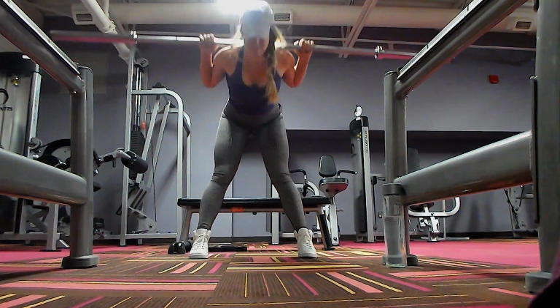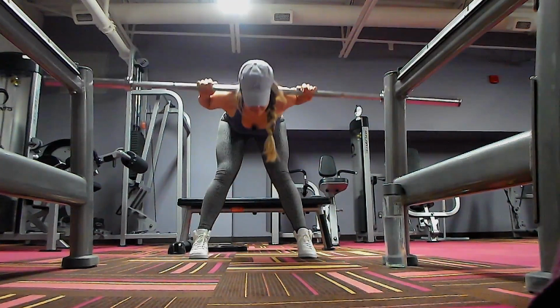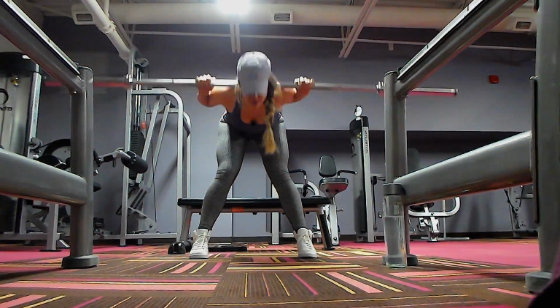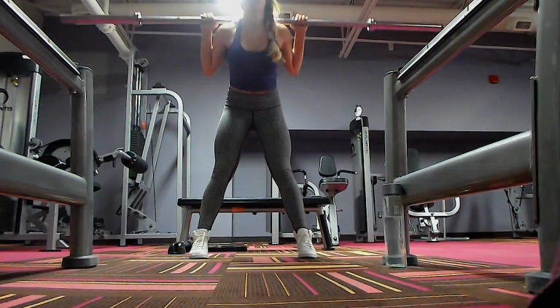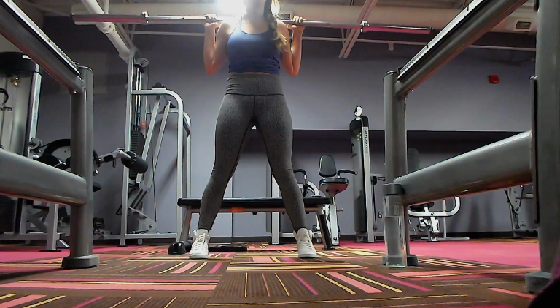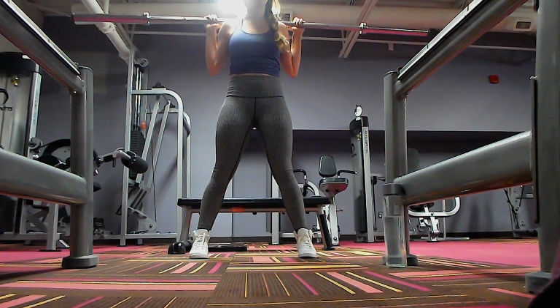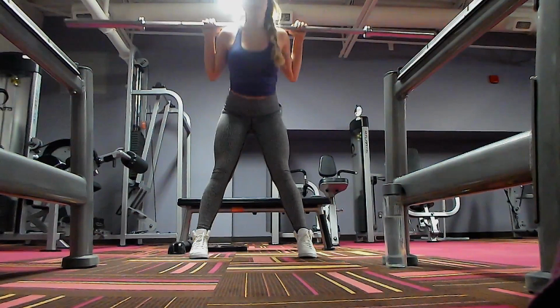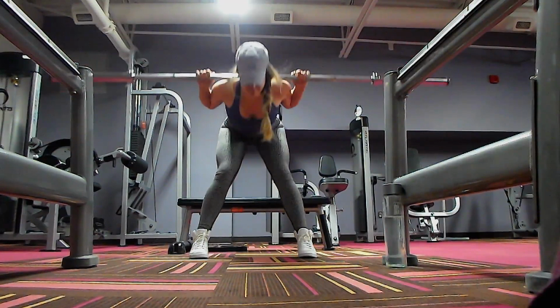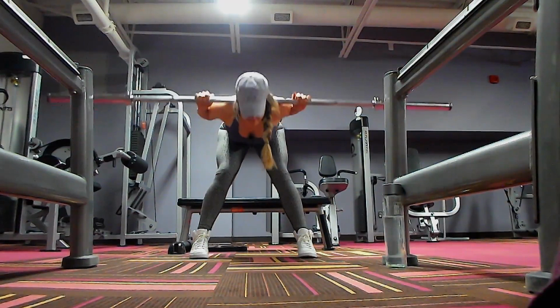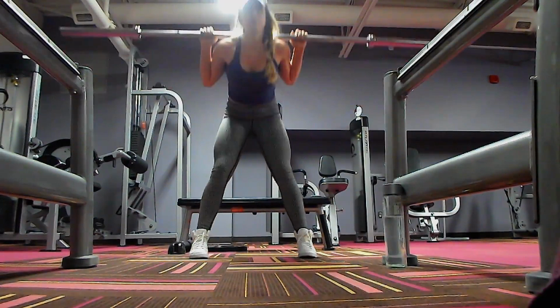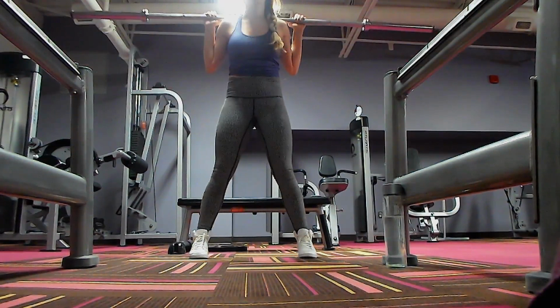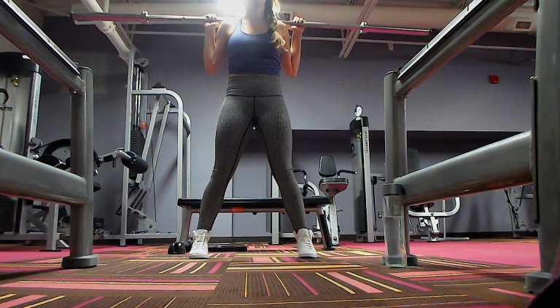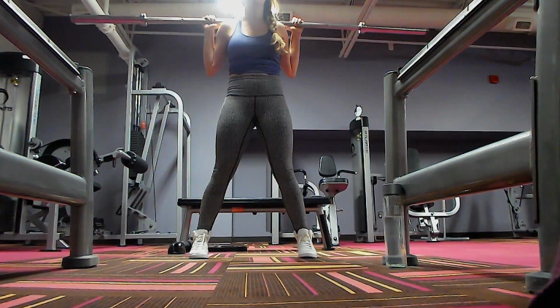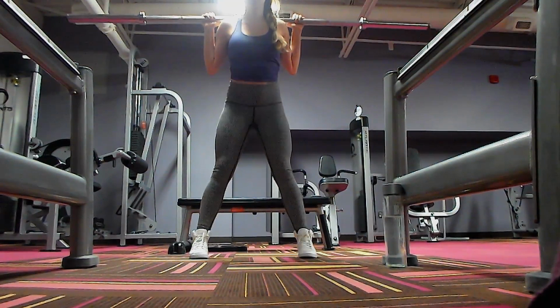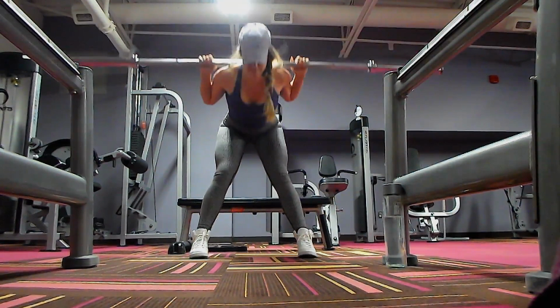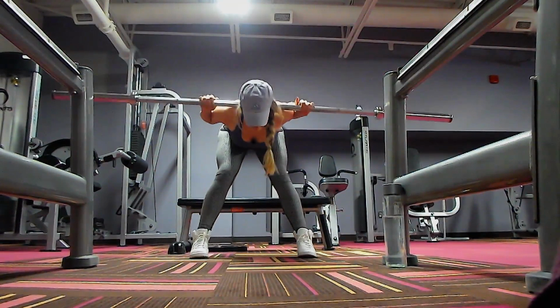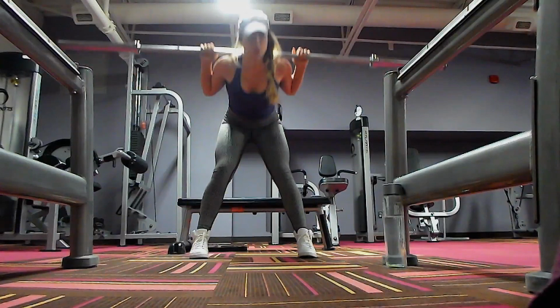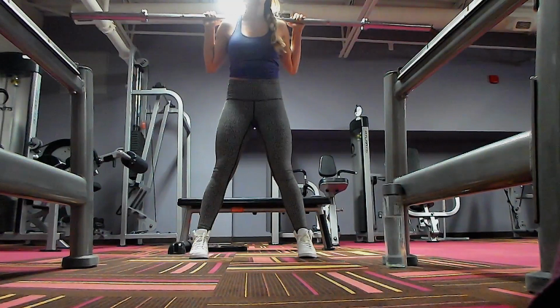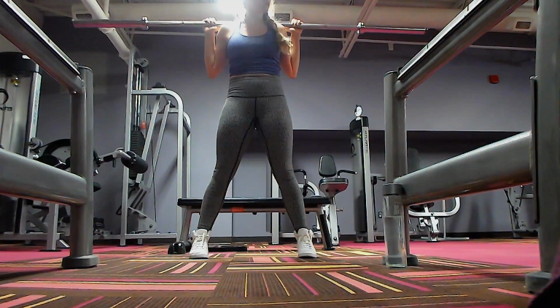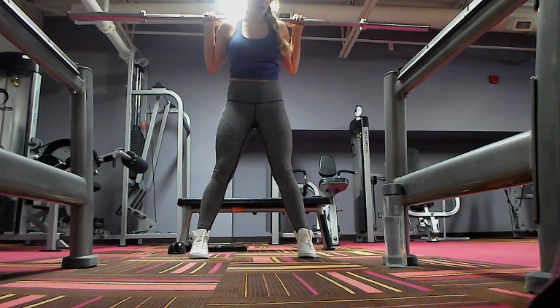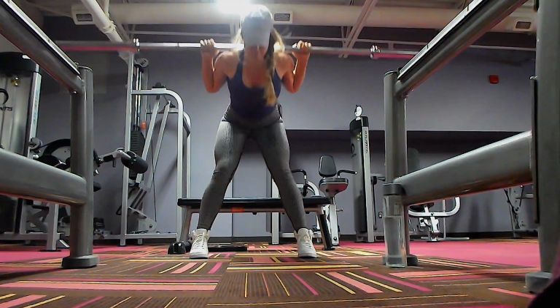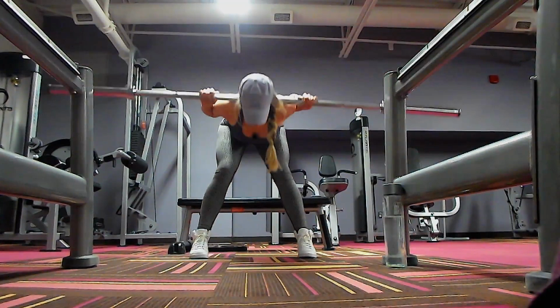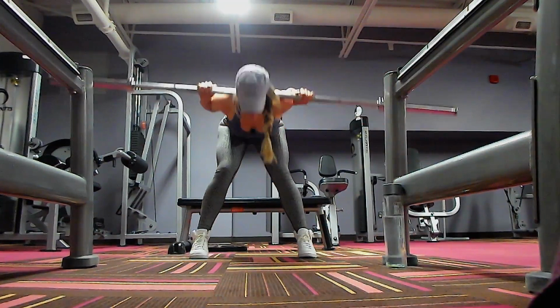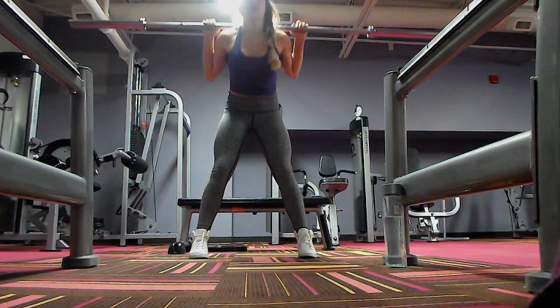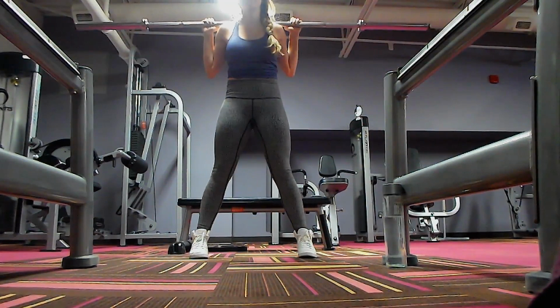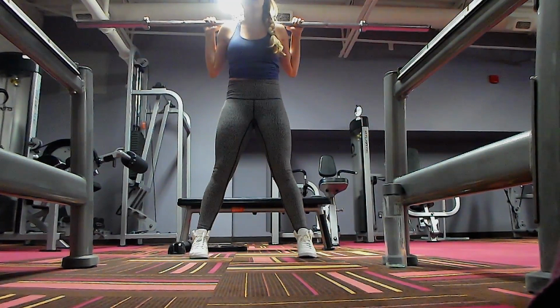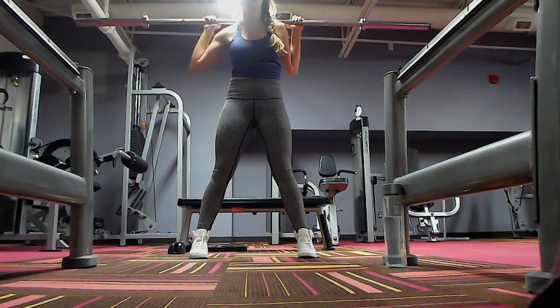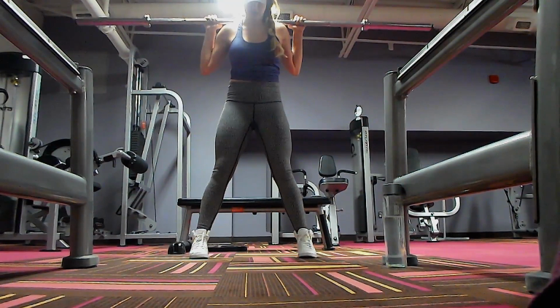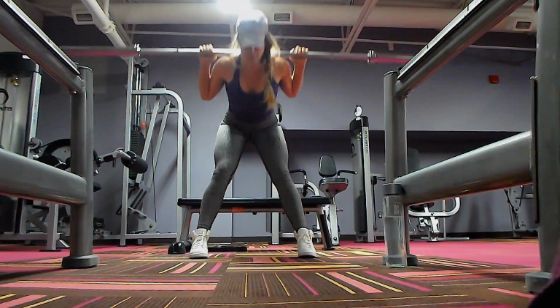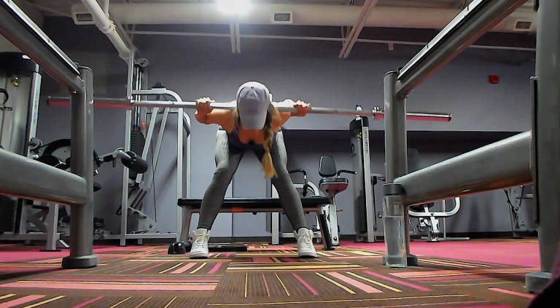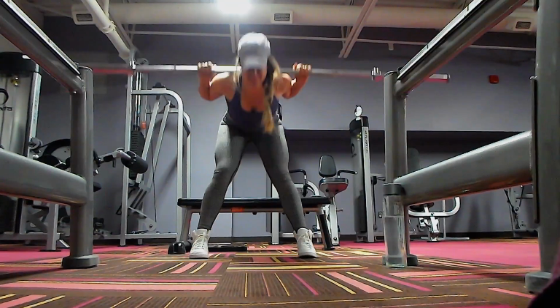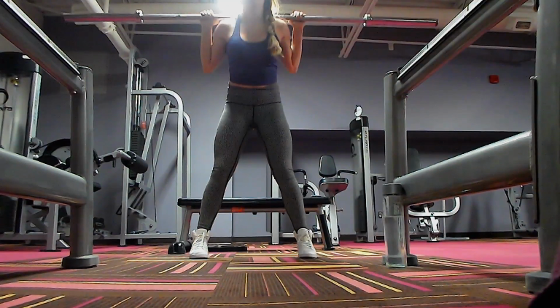Good Mornings are a great way to stay light in weight but still activate your butt. You want to take a flat back and just kind of hinge your chest forward. Your back should still be straight here. When you go down, squeeze your butt in.